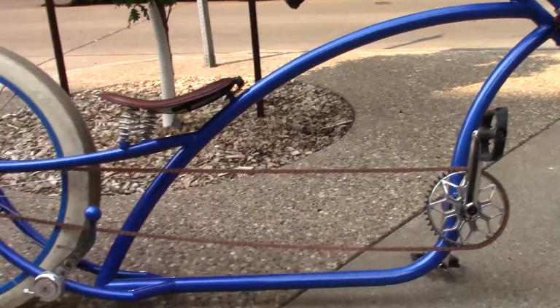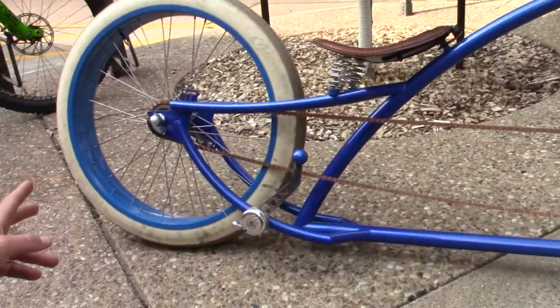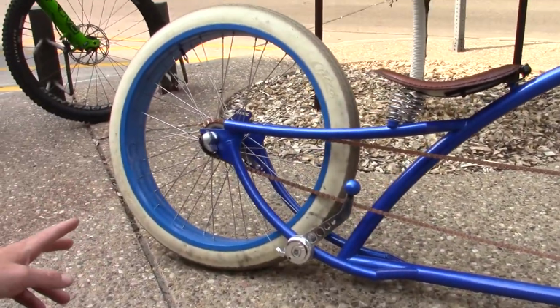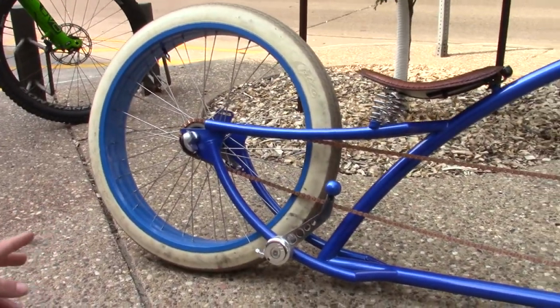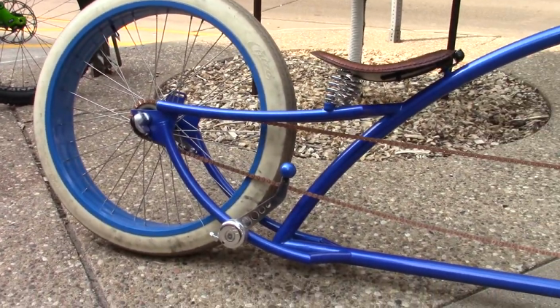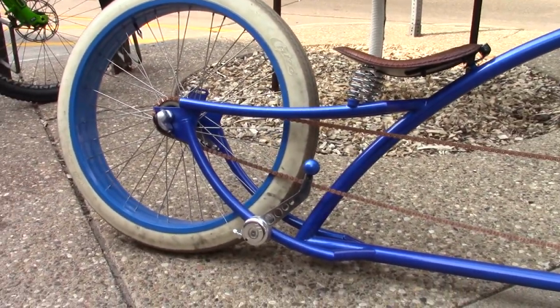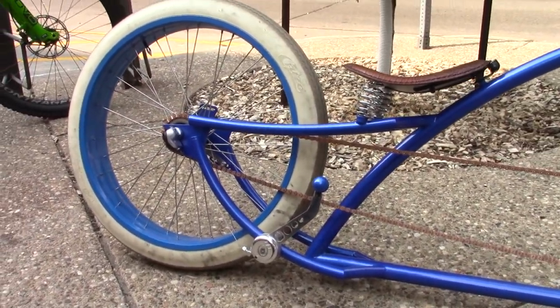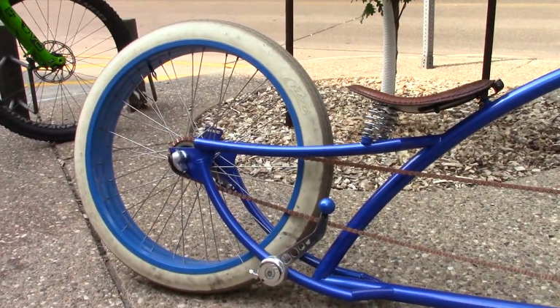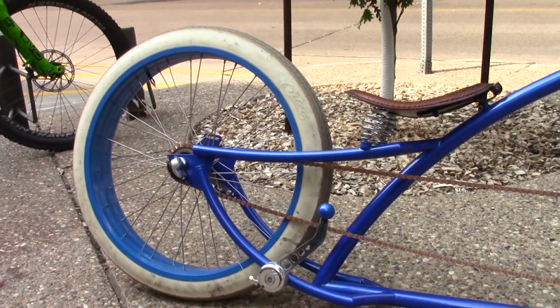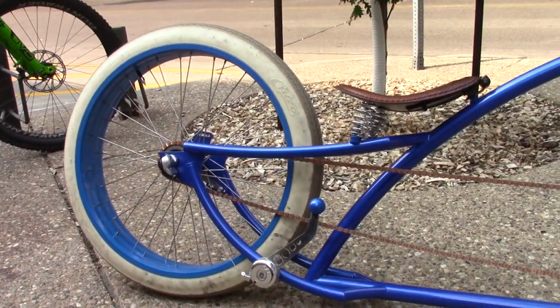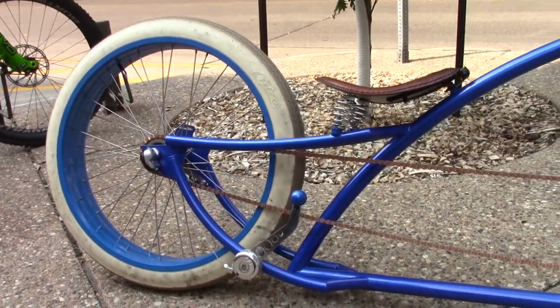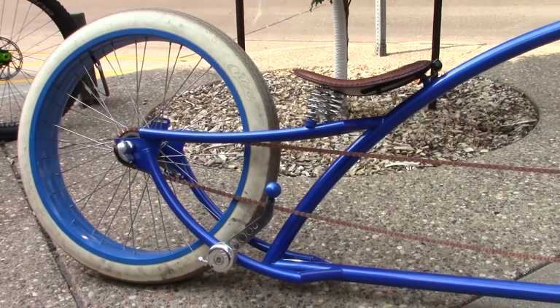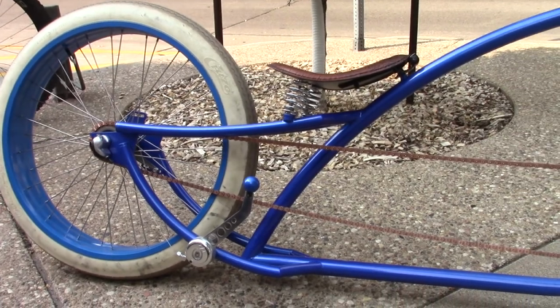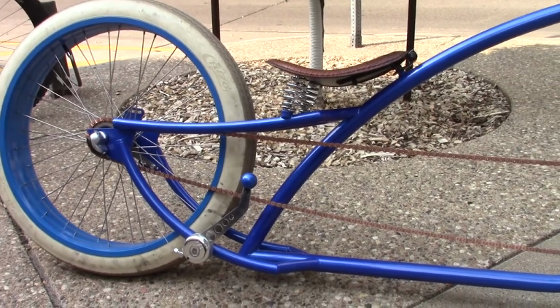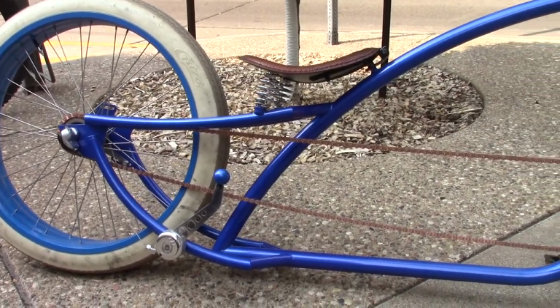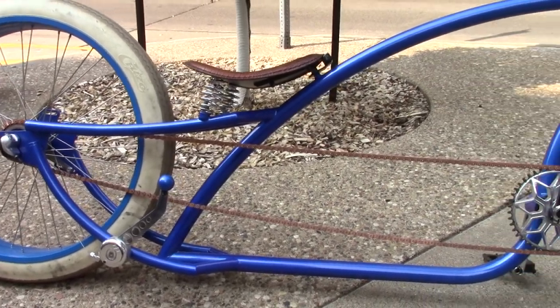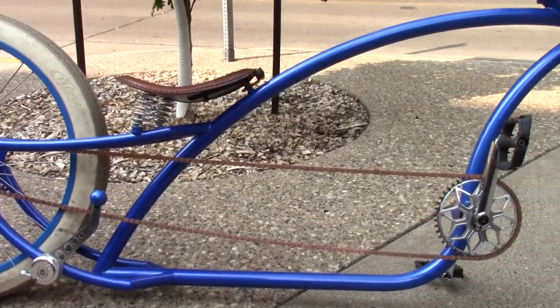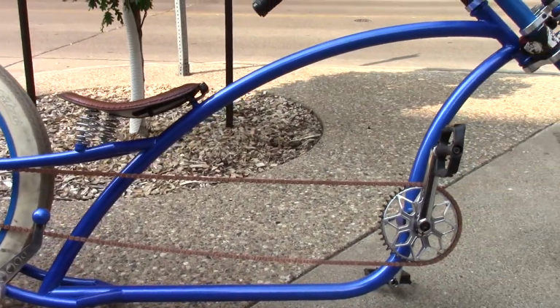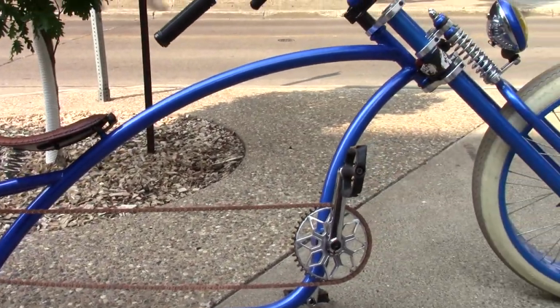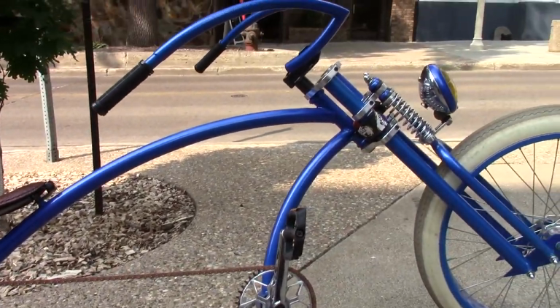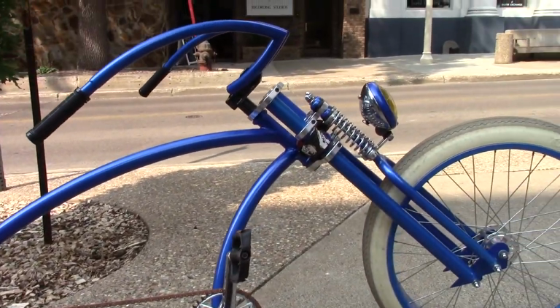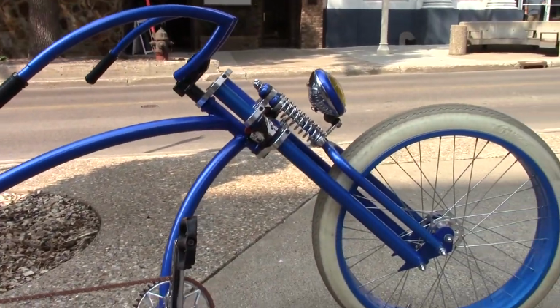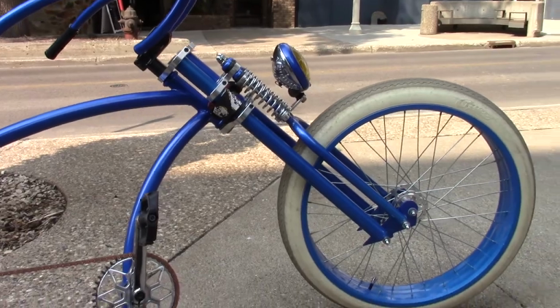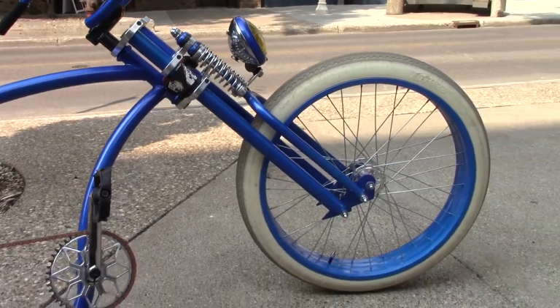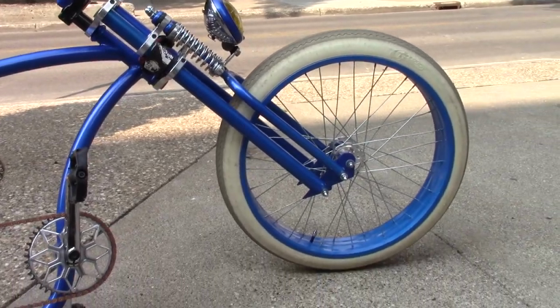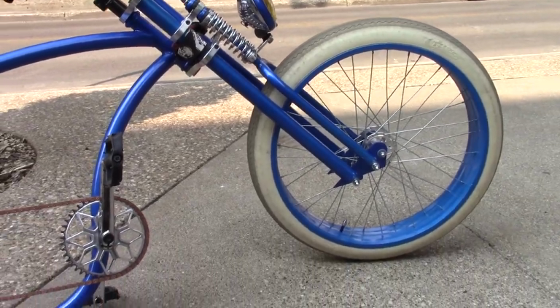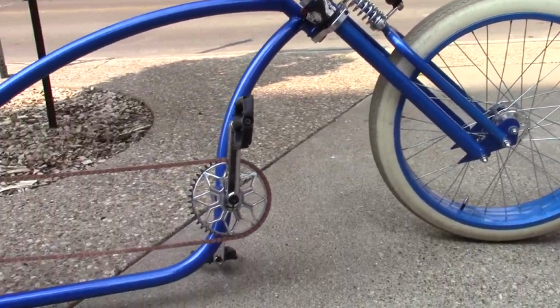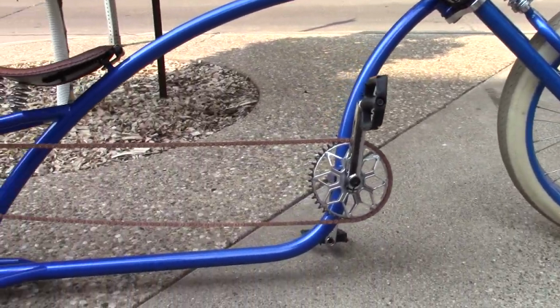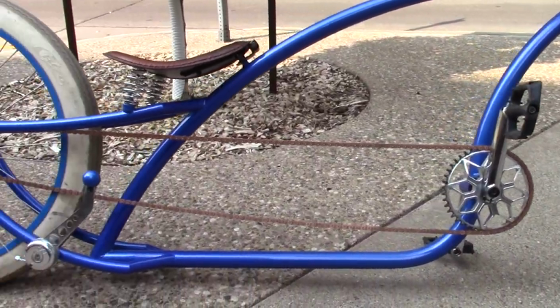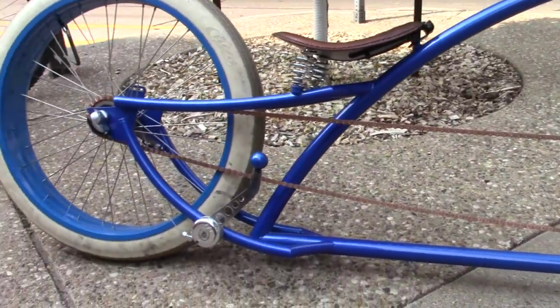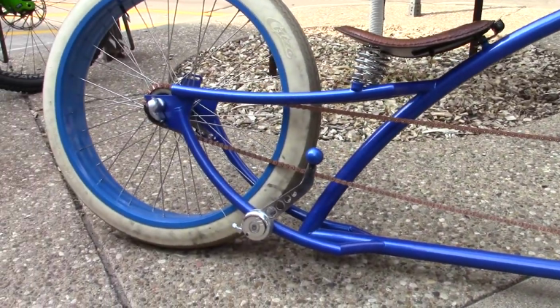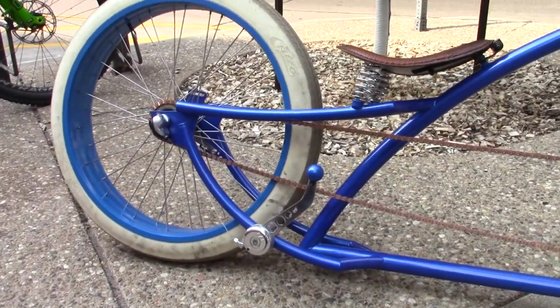The rims are a prismatic powder color called Illusion Blueberry, and the frame color is Prismatic's Illusion Smurf. The rims are slightly lighter blue than the actual bike.